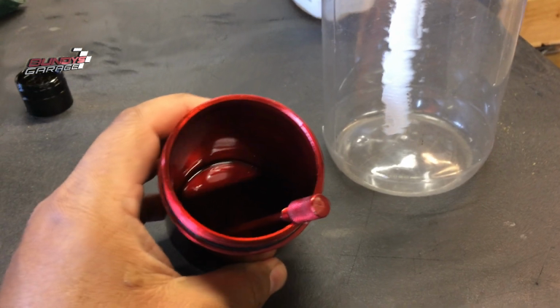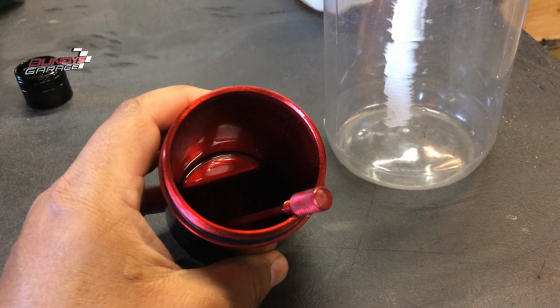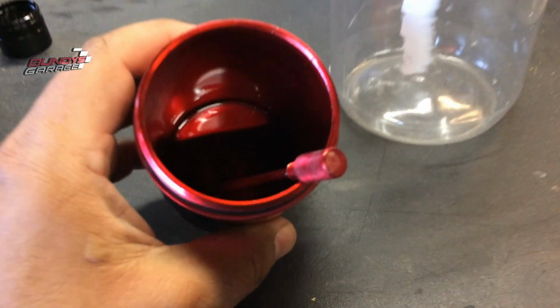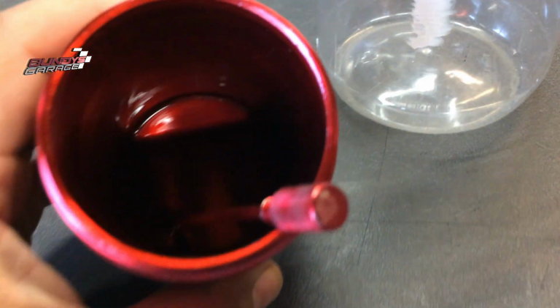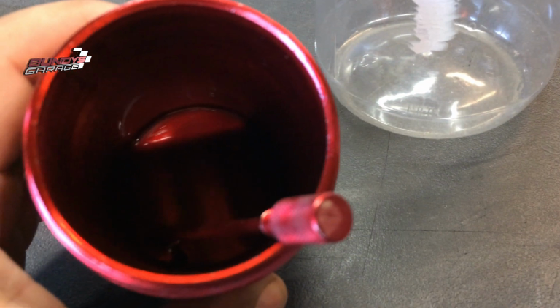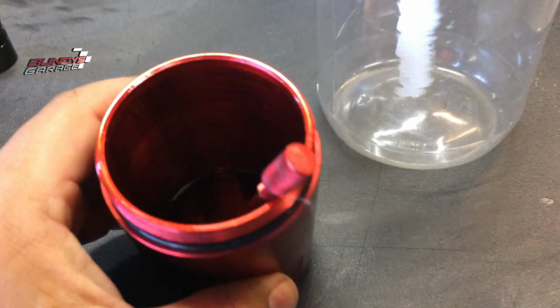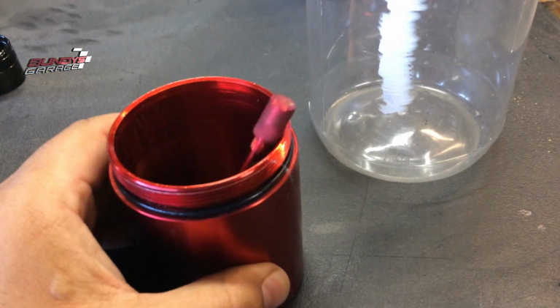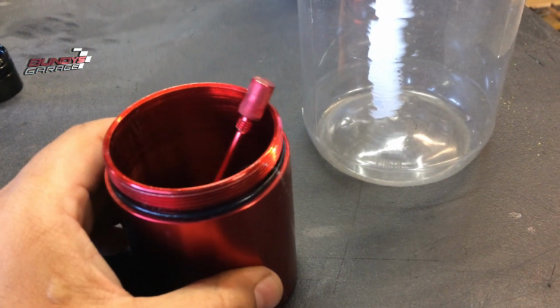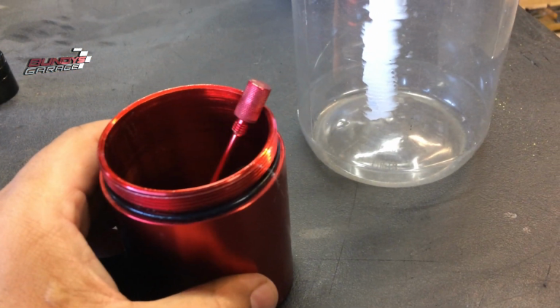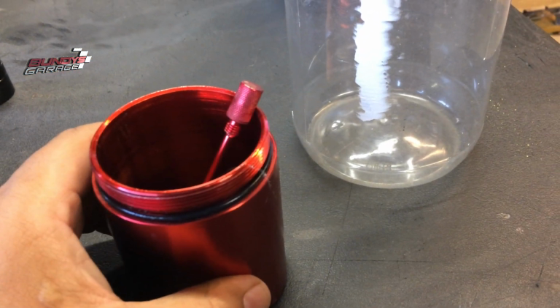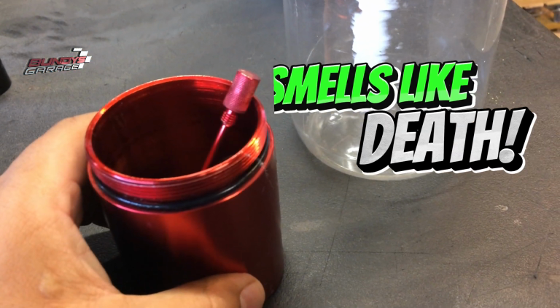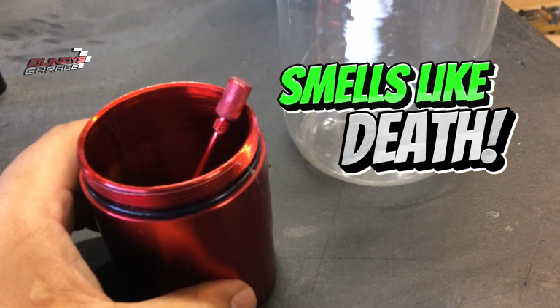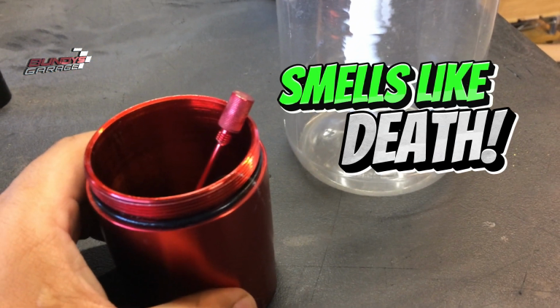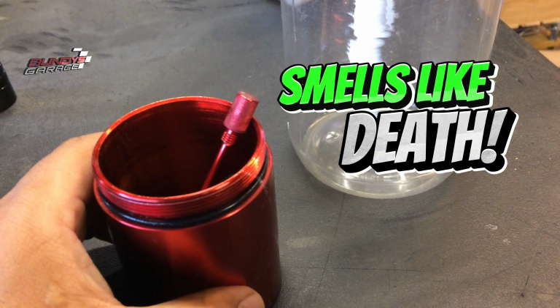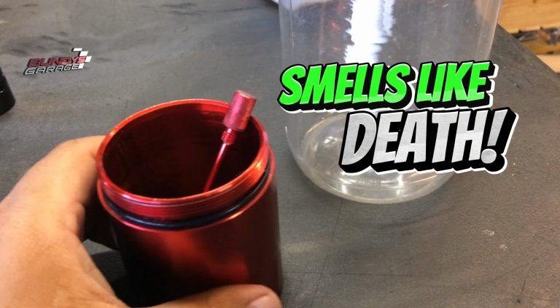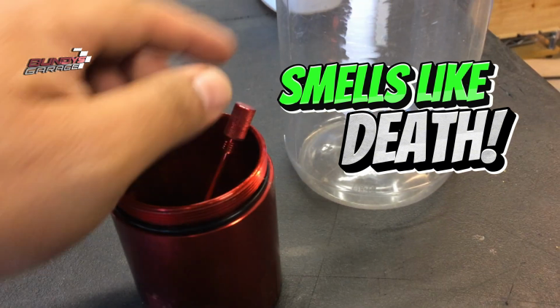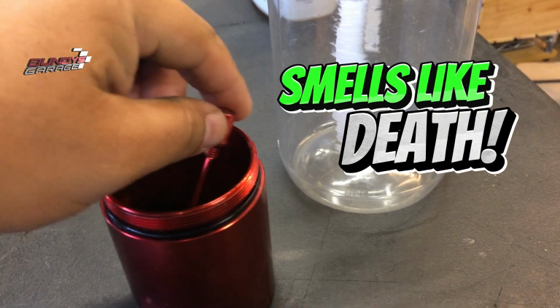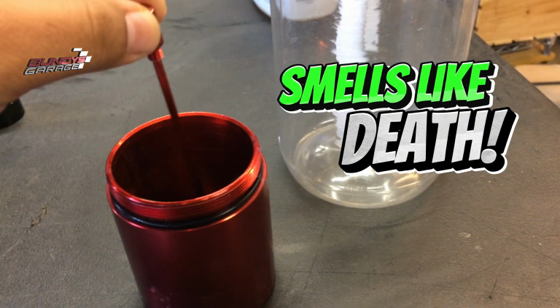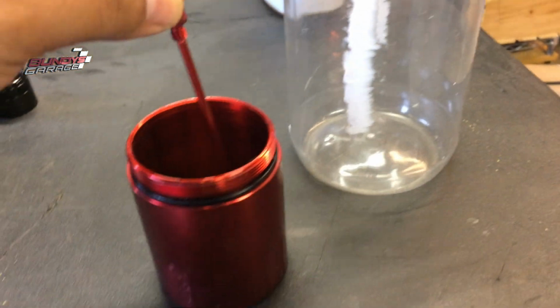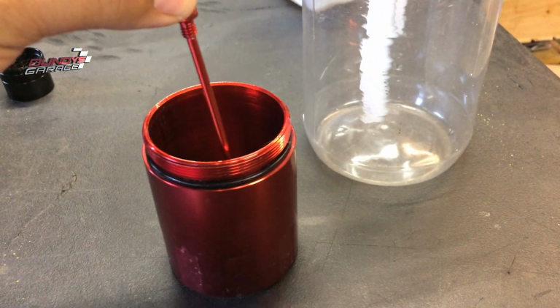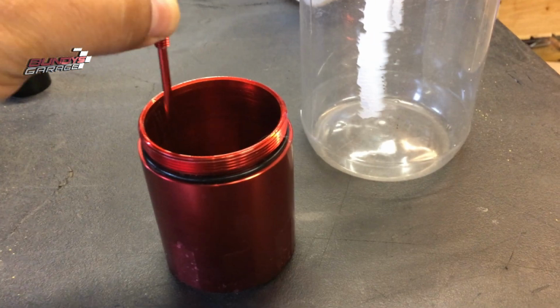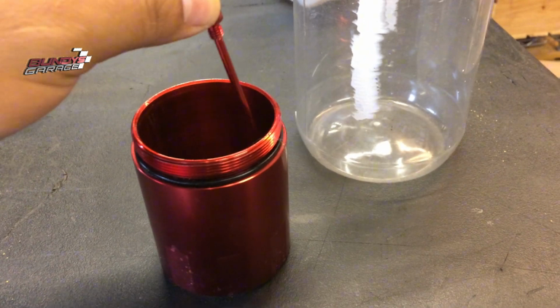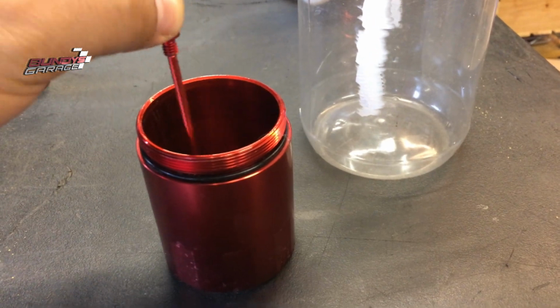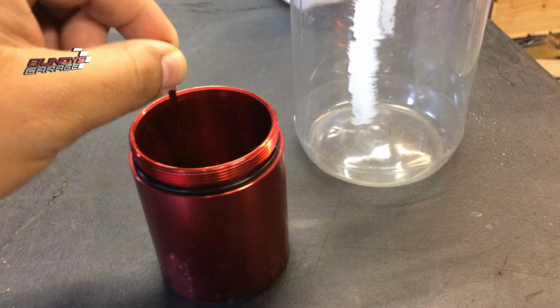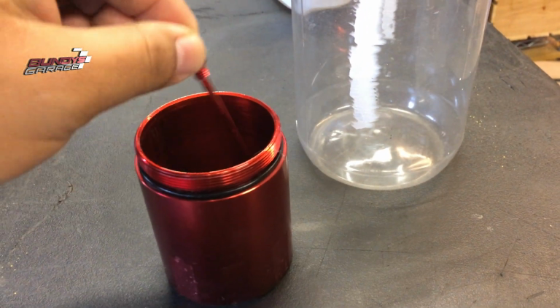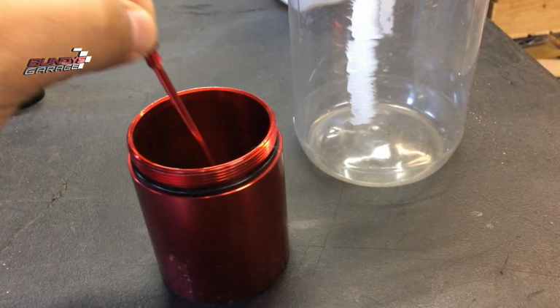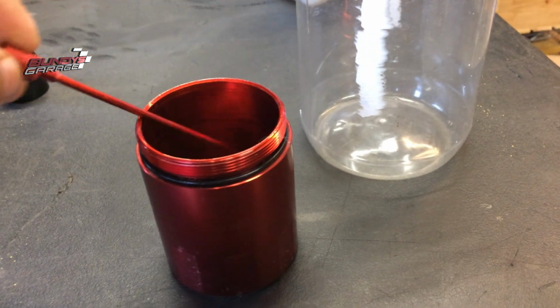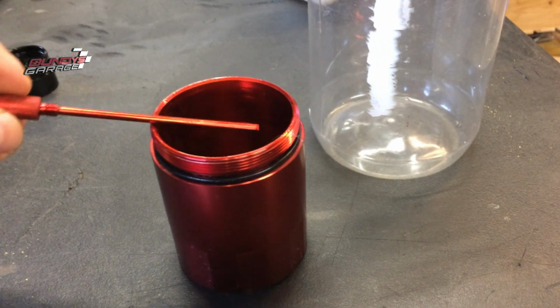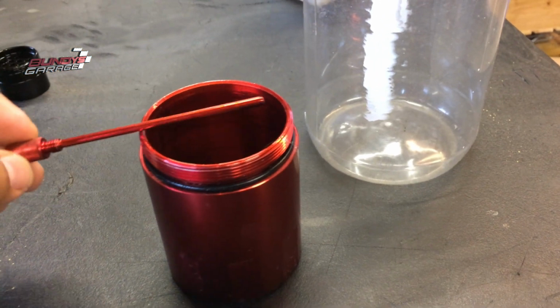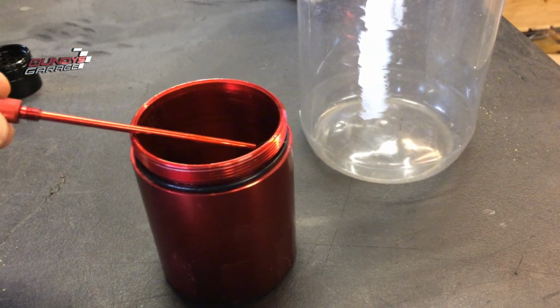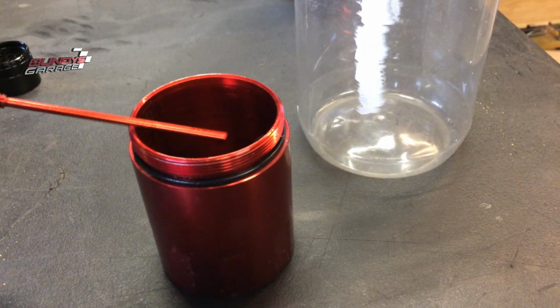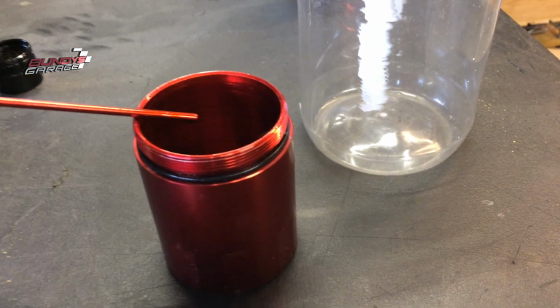Here it is — here's the oil catch can. You can see the oil down there. It smells — it doesn't smell like regular oil, I can tell you that much. I love this little oil catch can. It was about $25 on Amazon — I'll put a link in the description below.